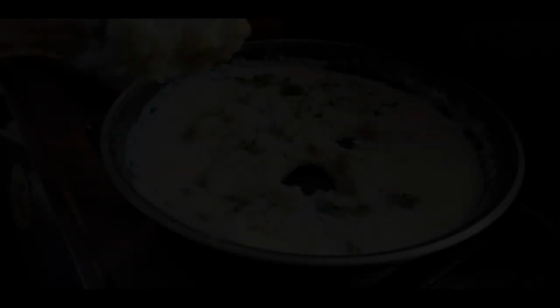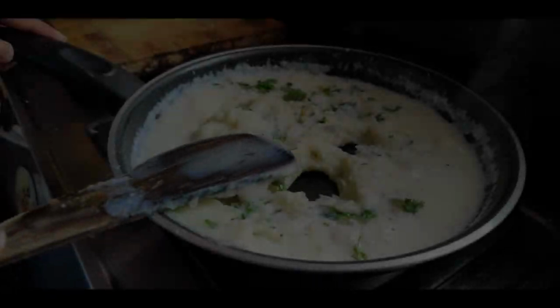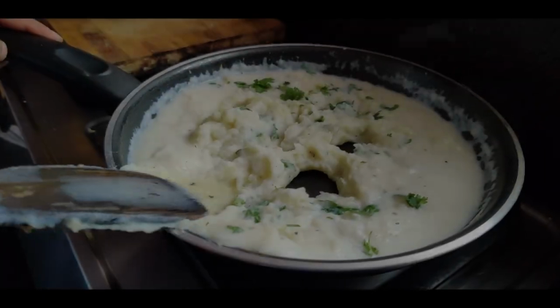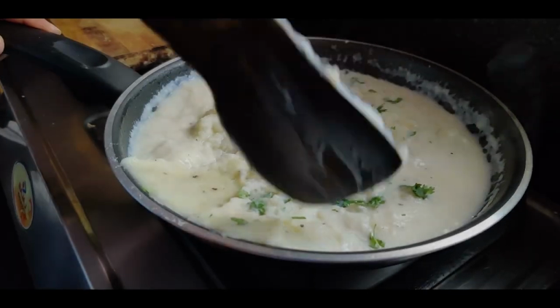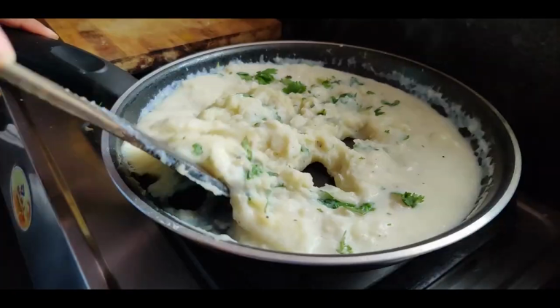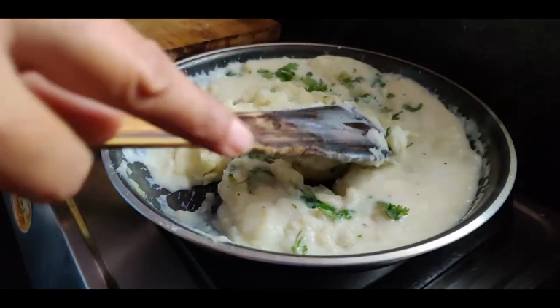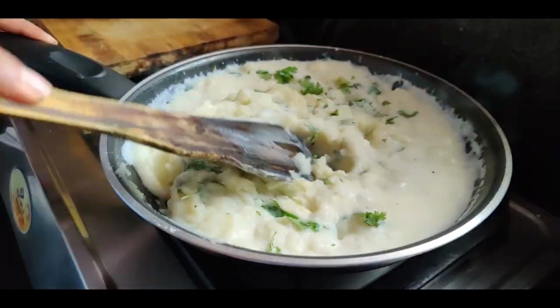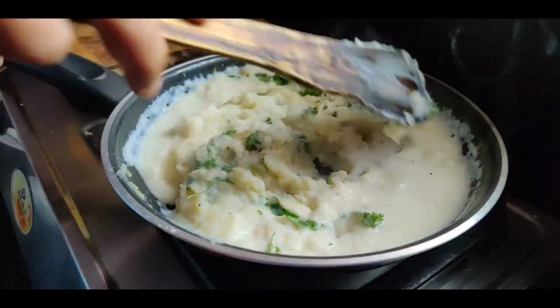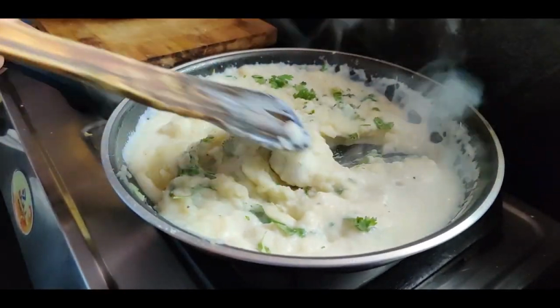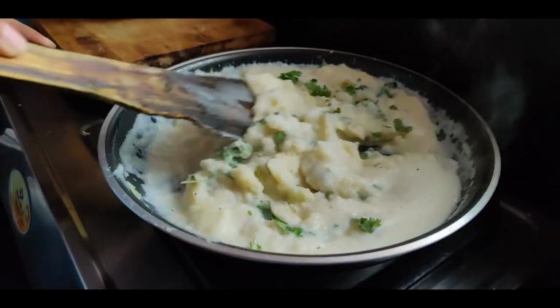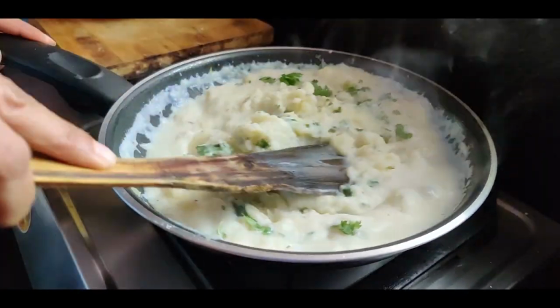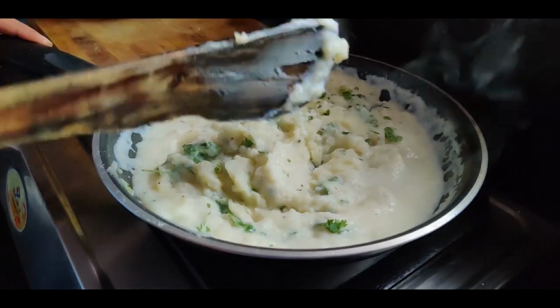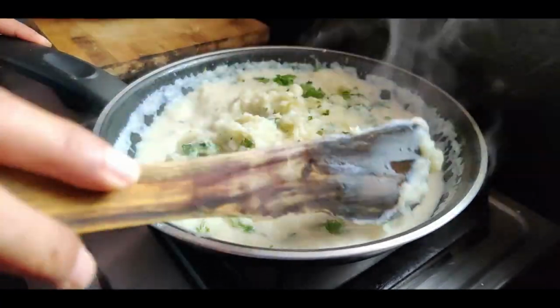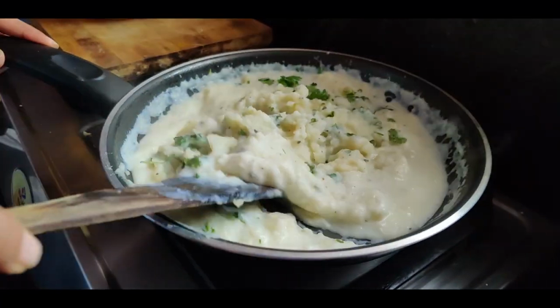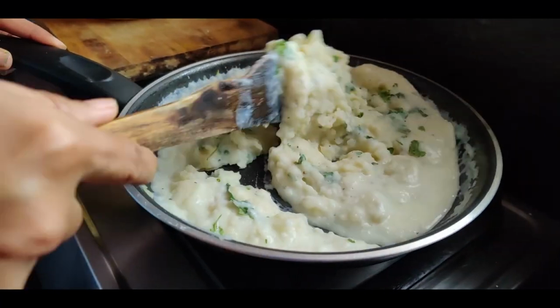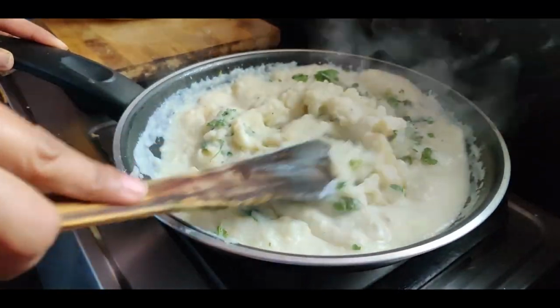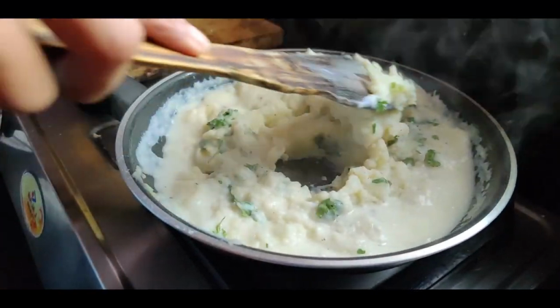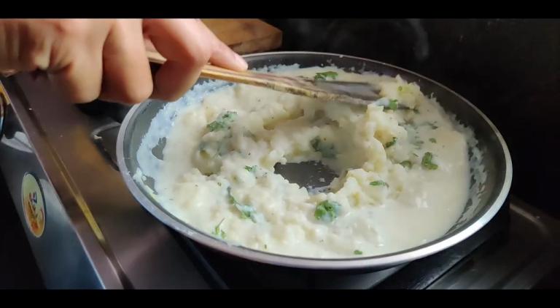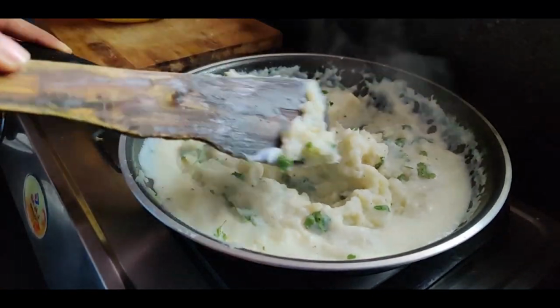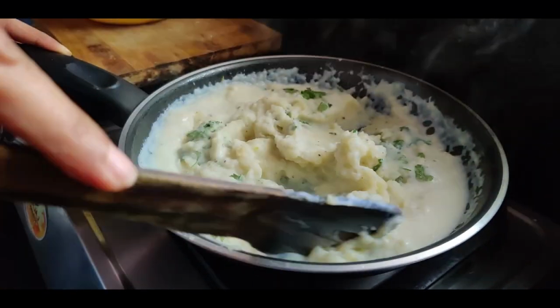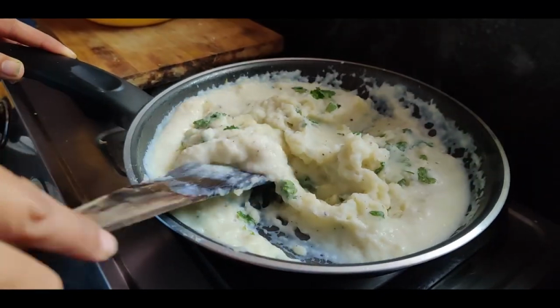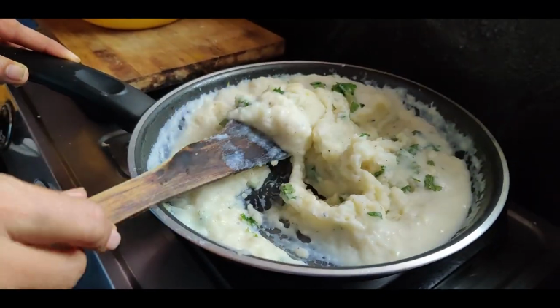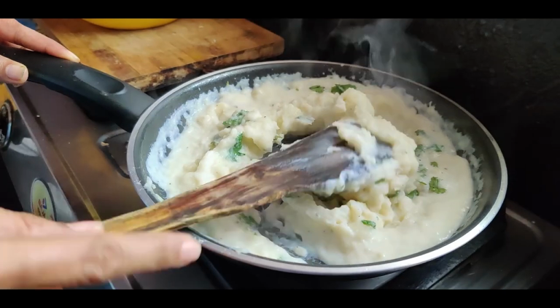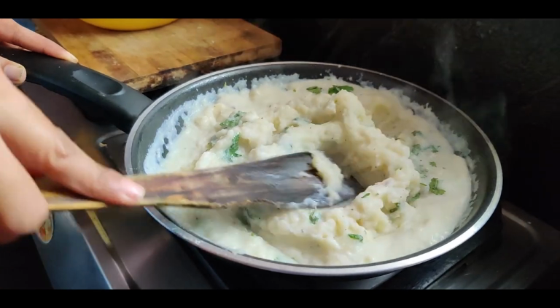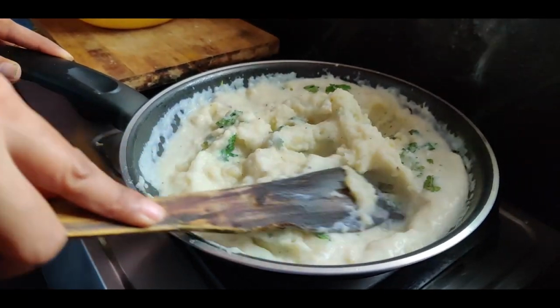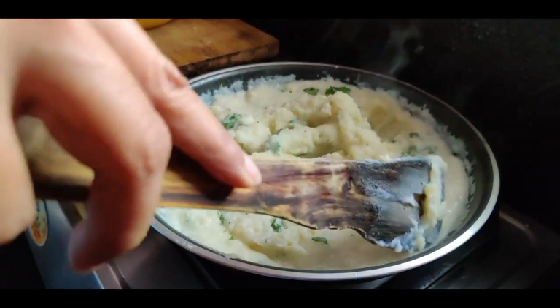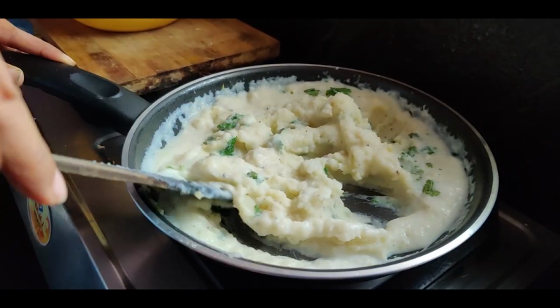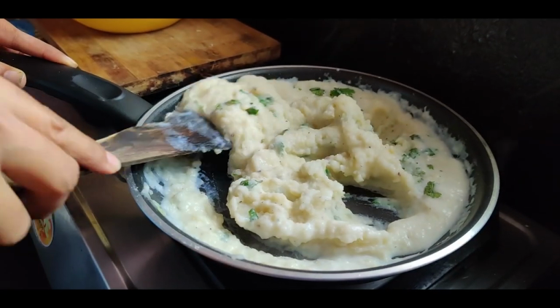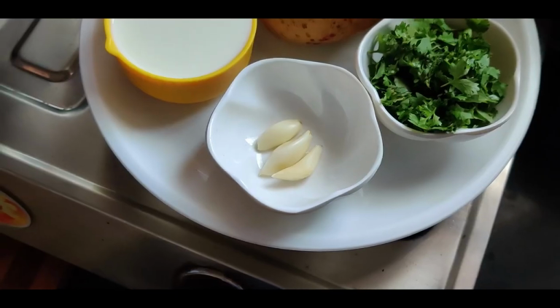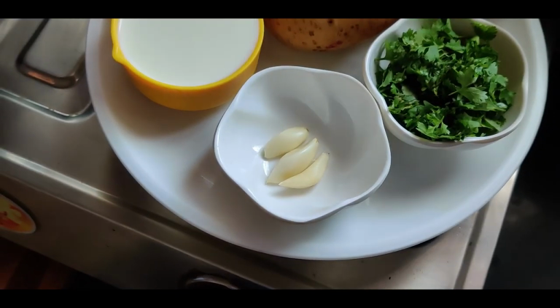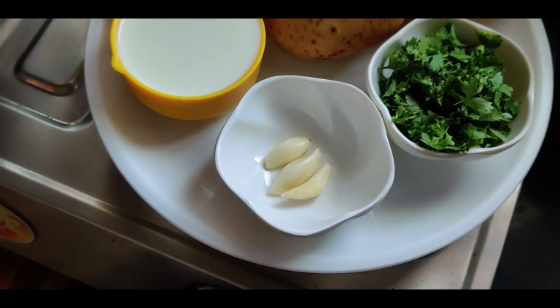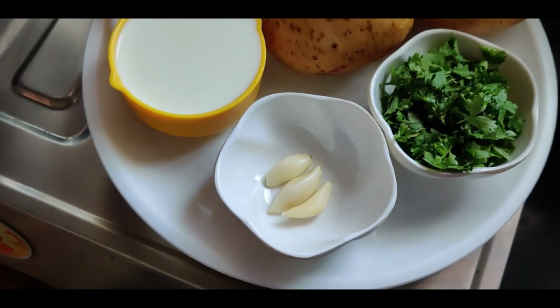Hi guys, today we'll show you a mashed potato recipe. There are loads of ways of making this recipe, but we're going to show you our variation of making mashed potatoes. So let's get started — we will need medium sized potatoes.